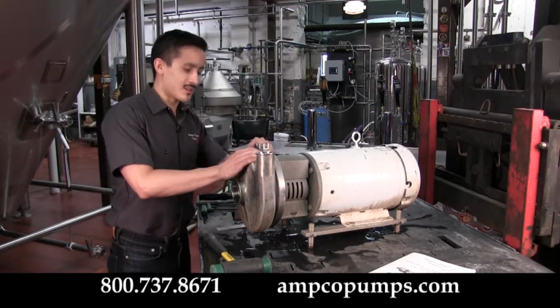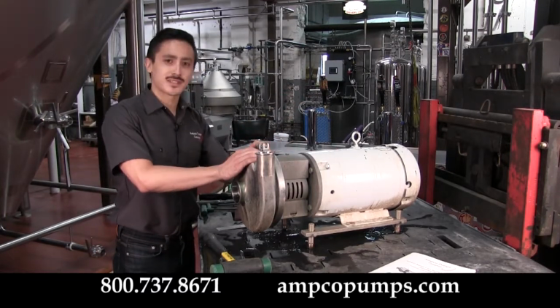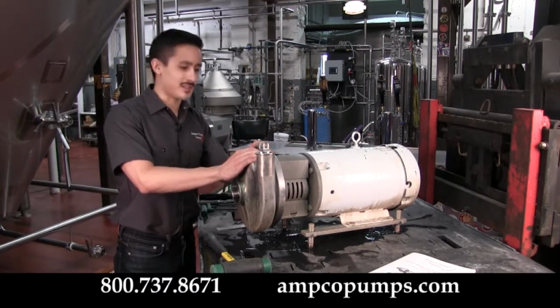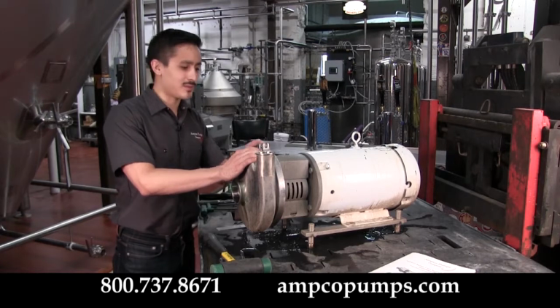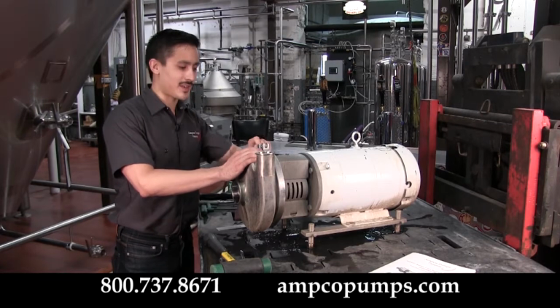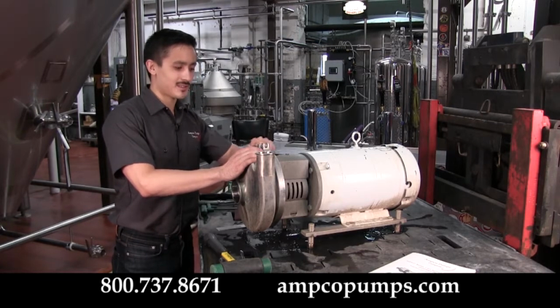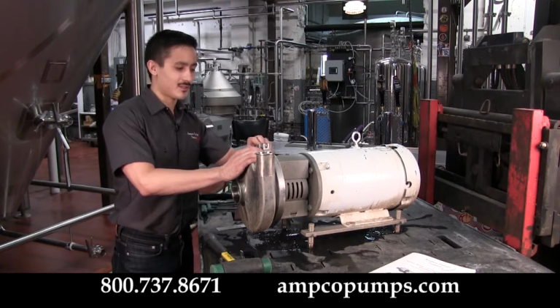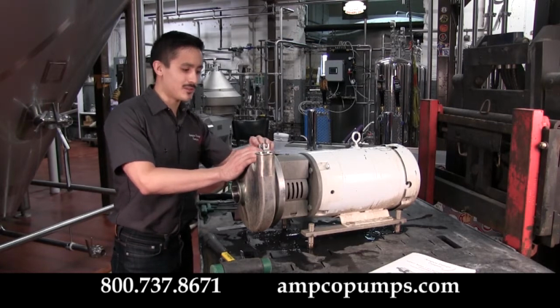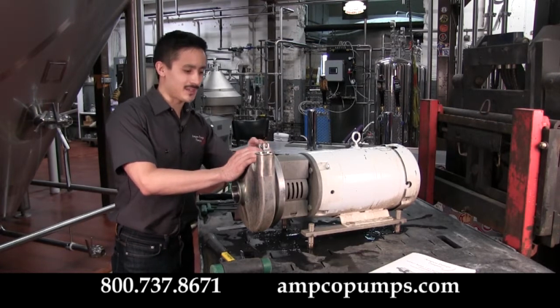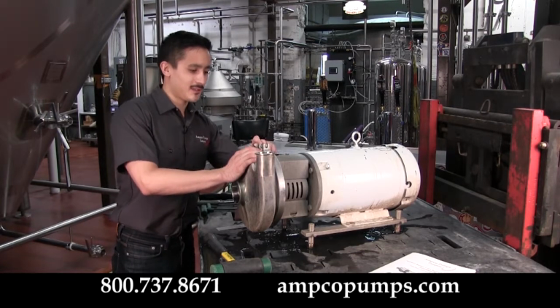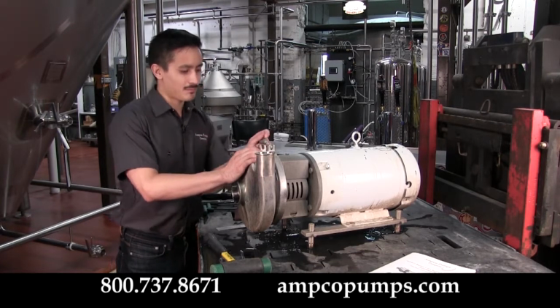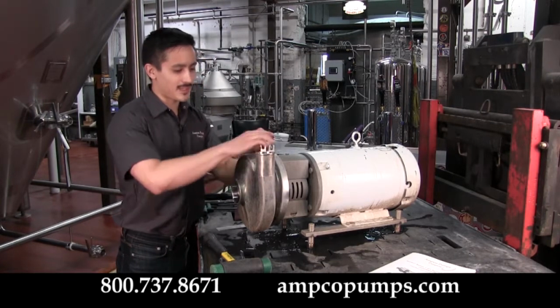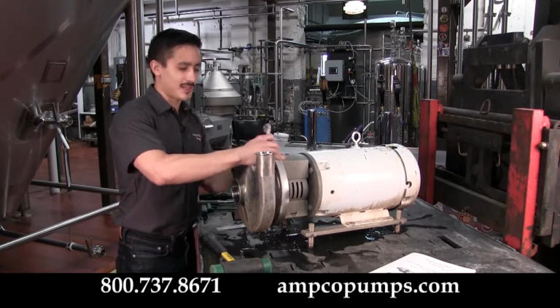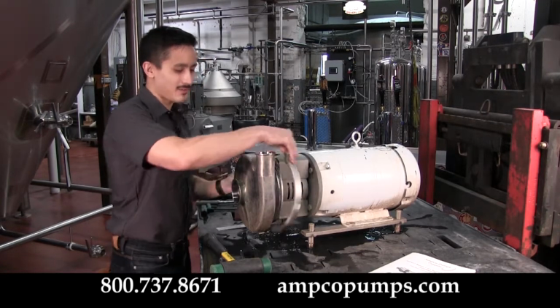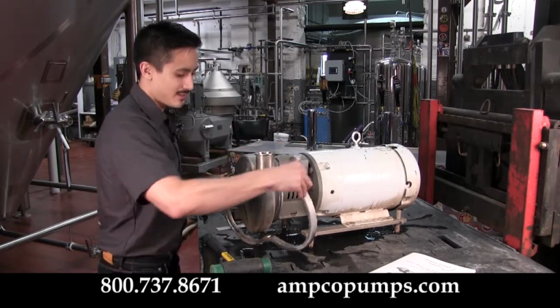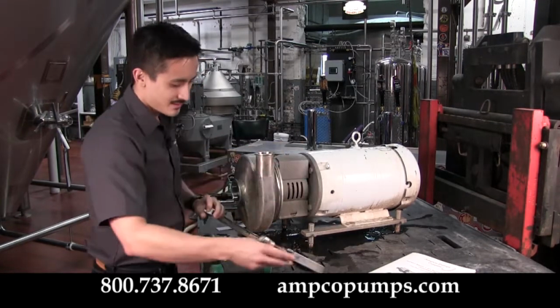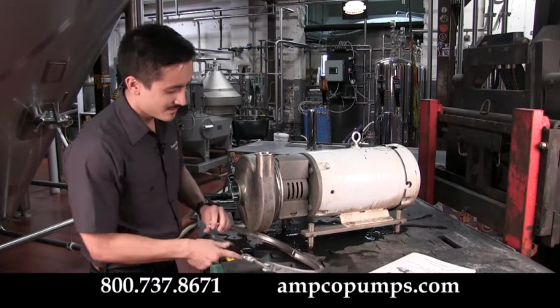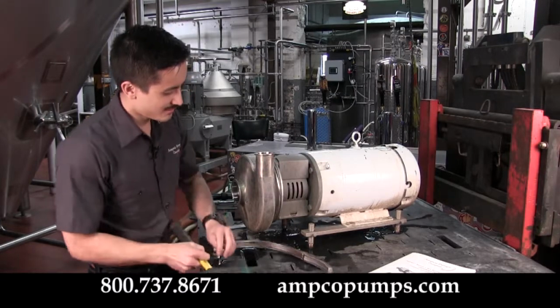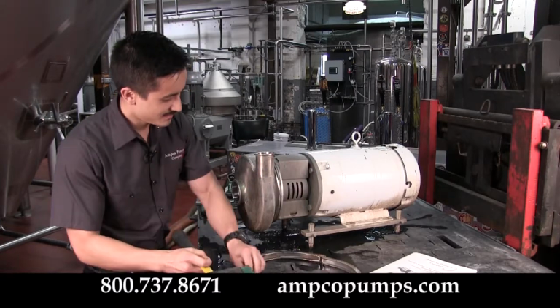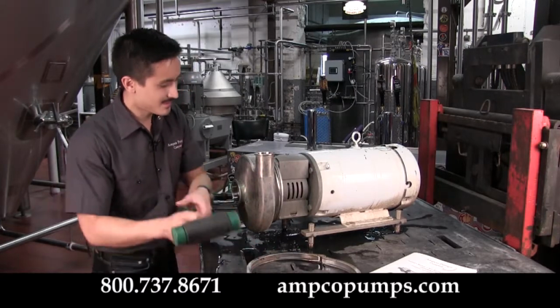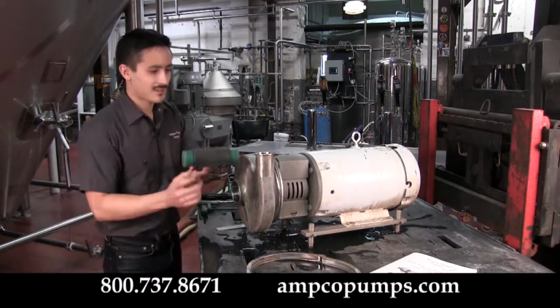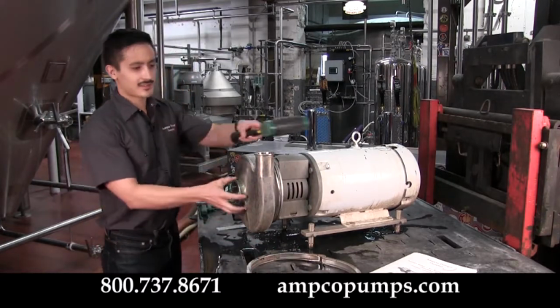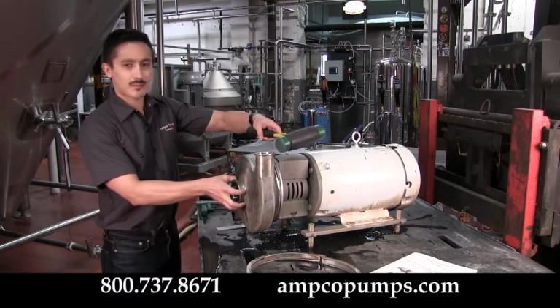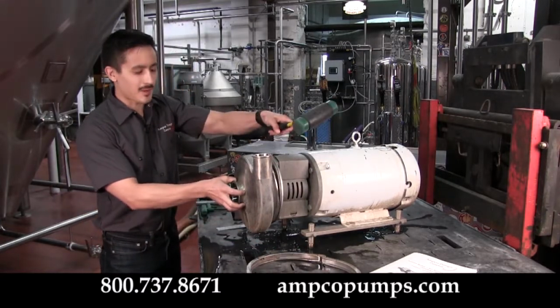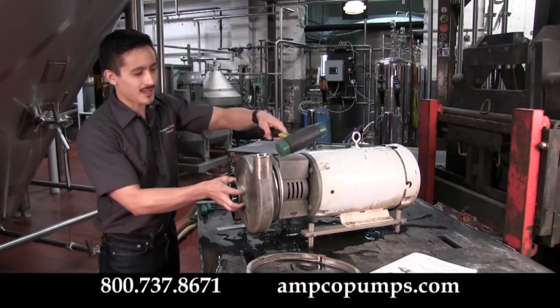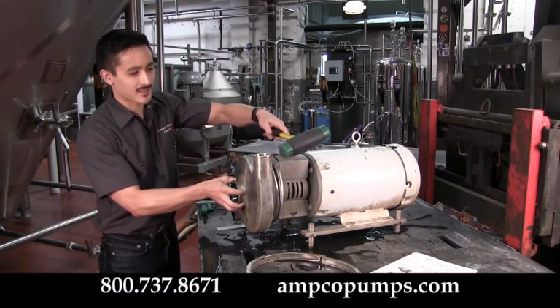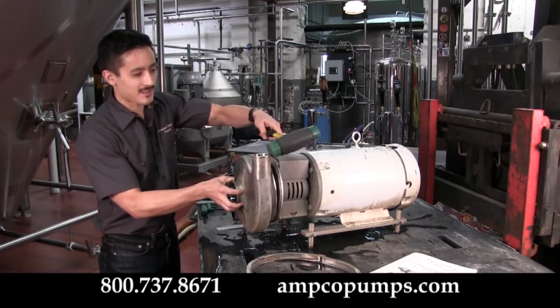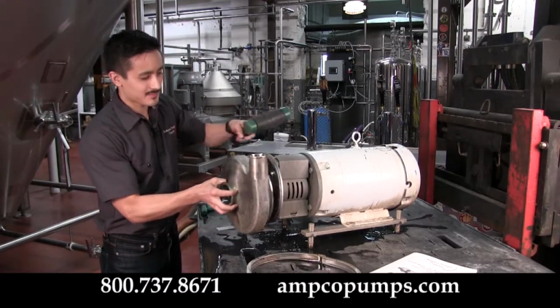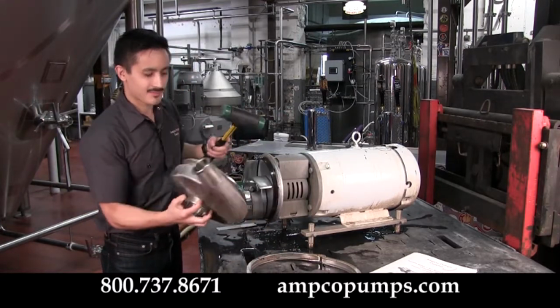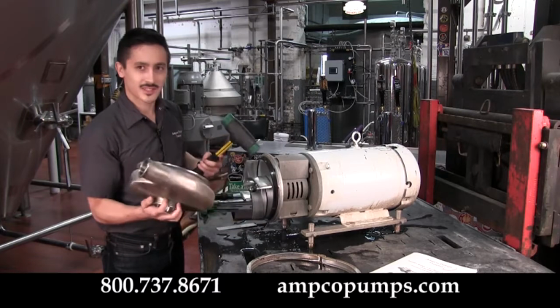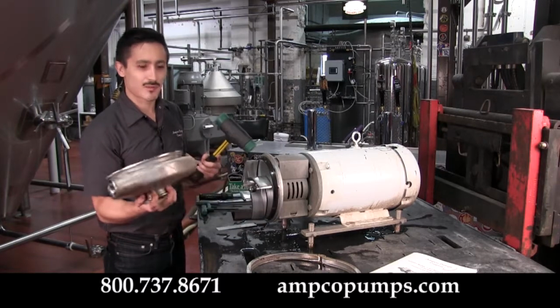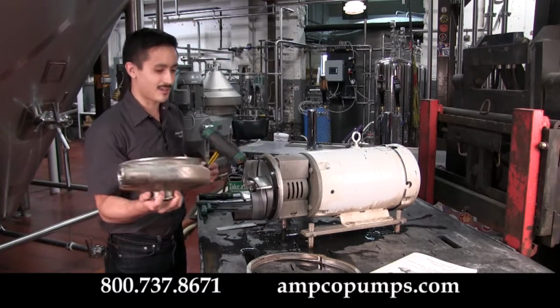First thing to do is remove the casing. To do that, pull the casing clamp off and tap the pump lightly with the mallet — that should come right on off.